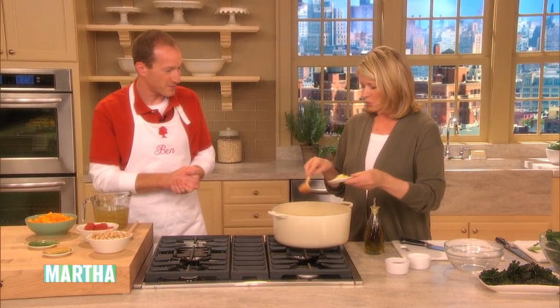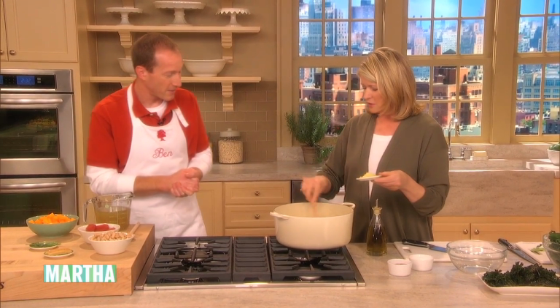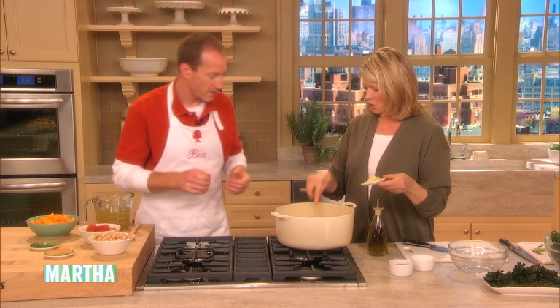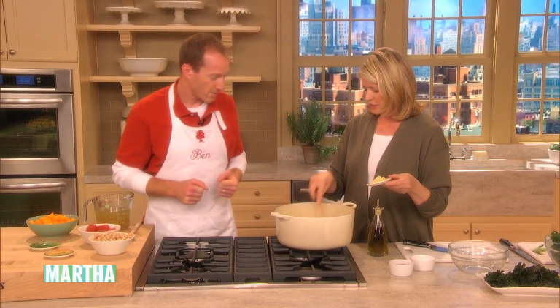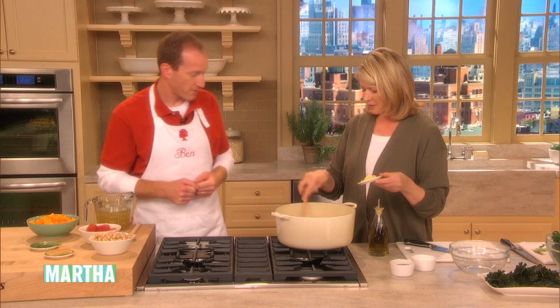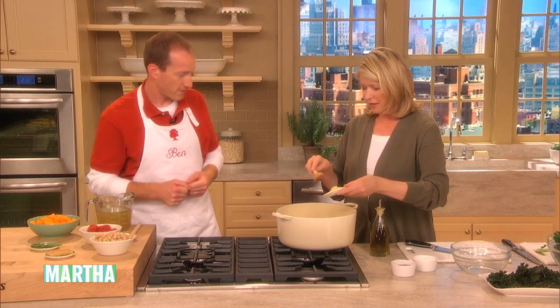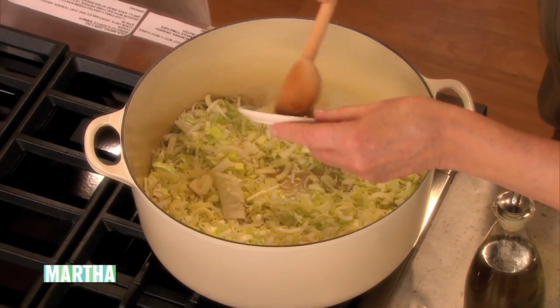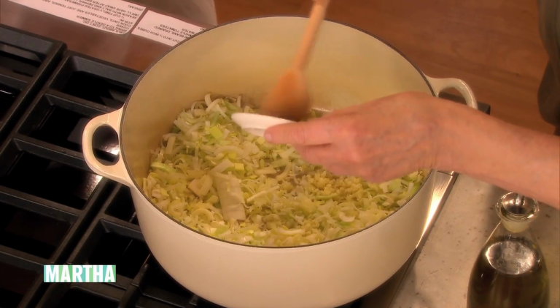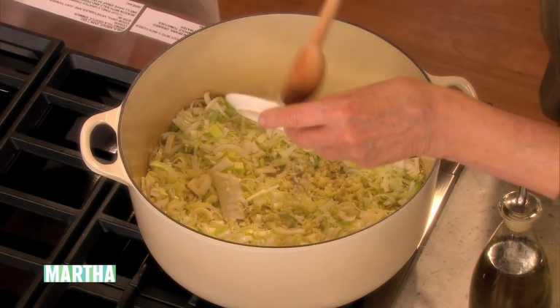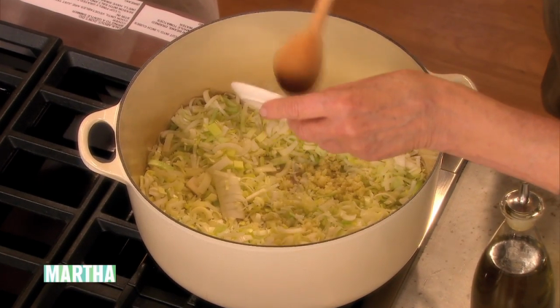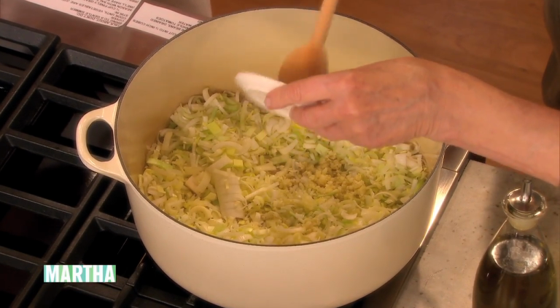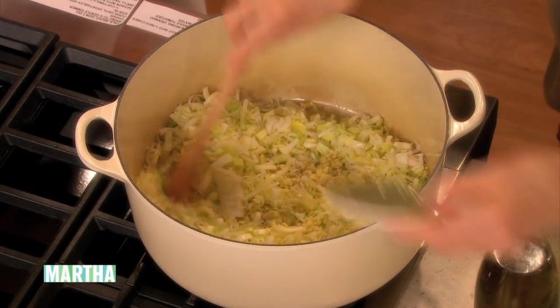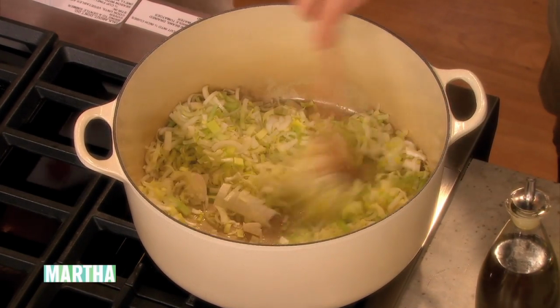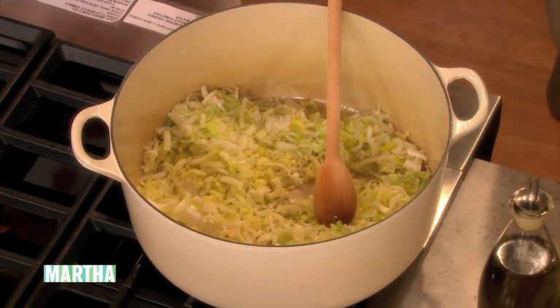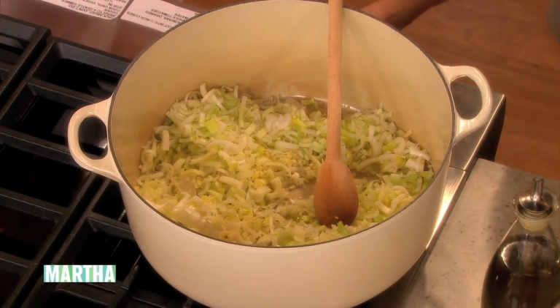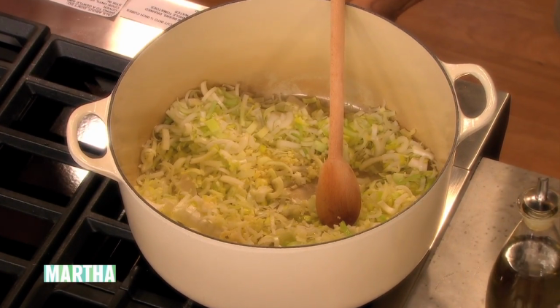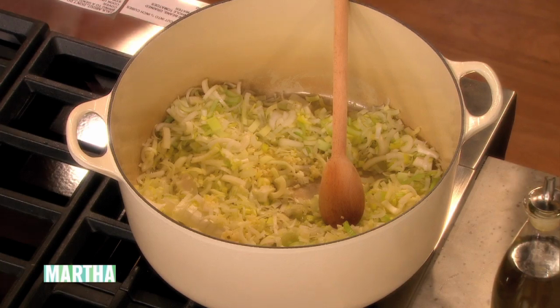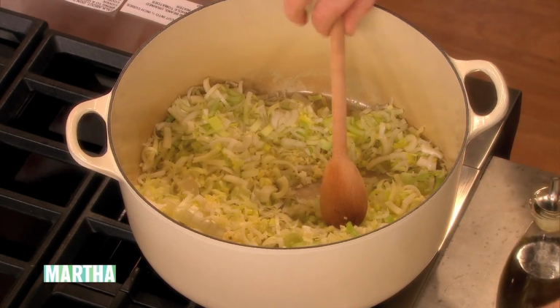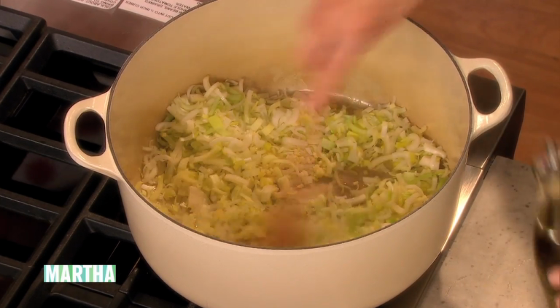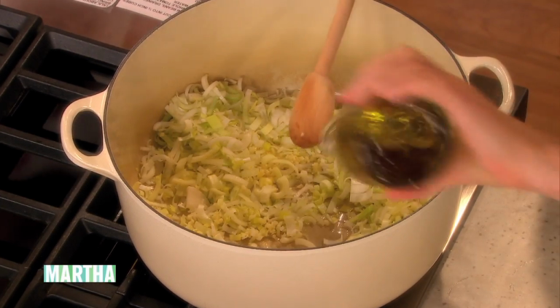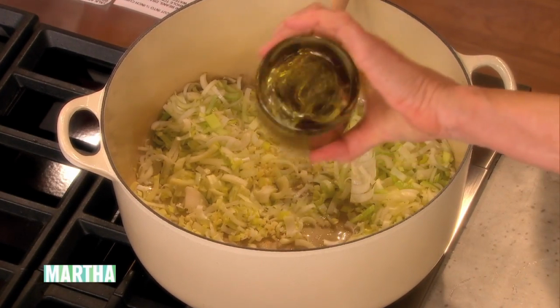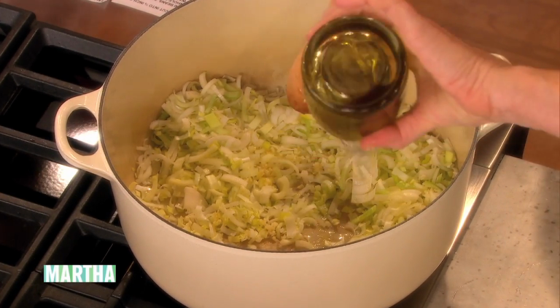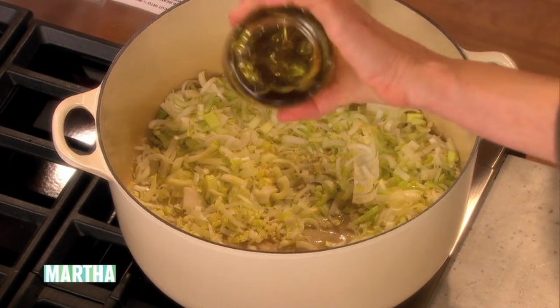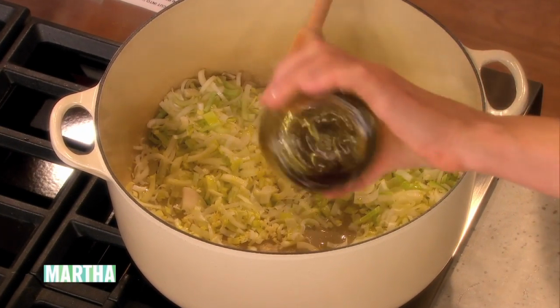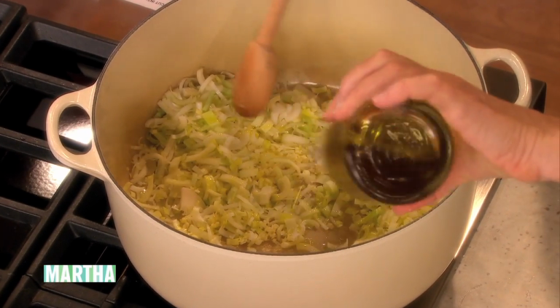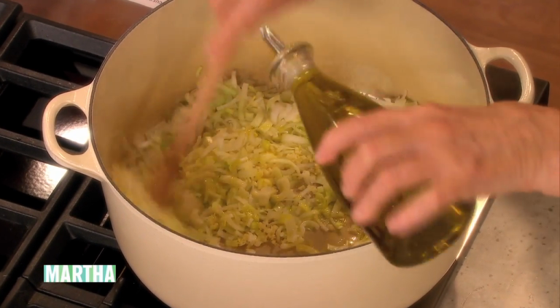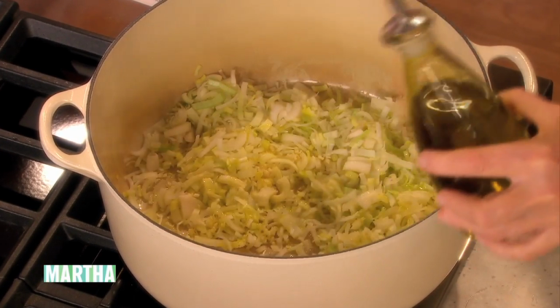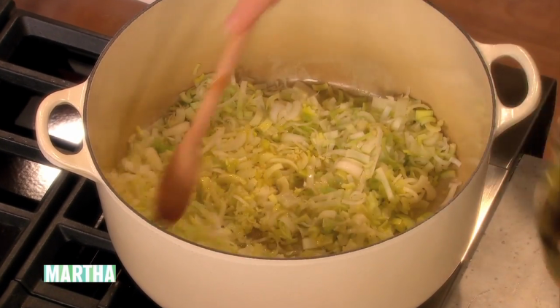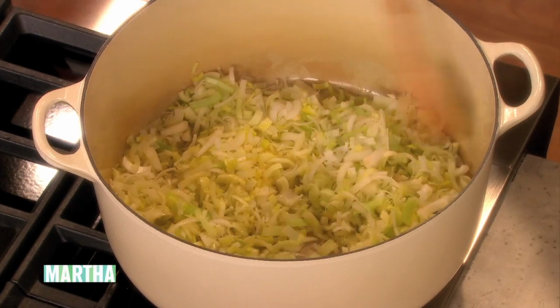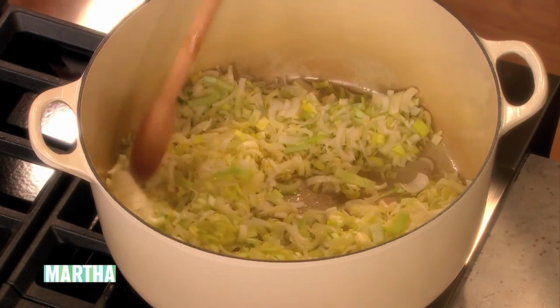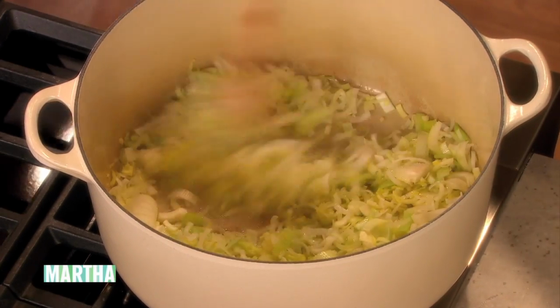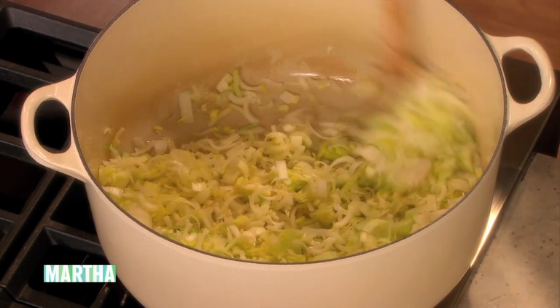So it's all those leeks, finely cut, and four cloves of garlic. We're just going to sauté these with a little bit of olive oil in a Dutch oven, and it's going to take about five minutes for this to cook.